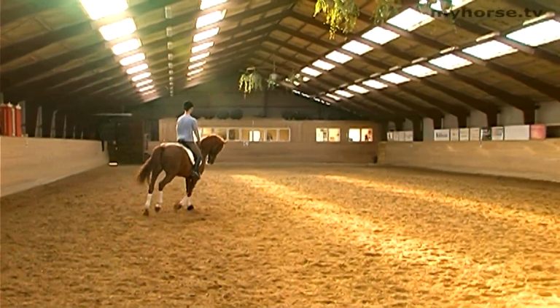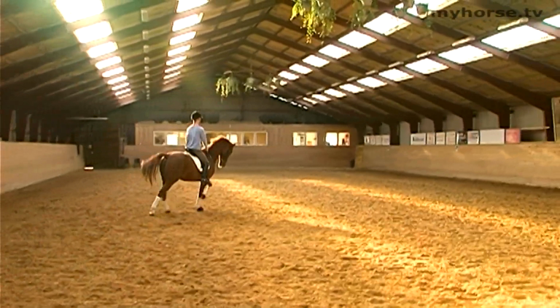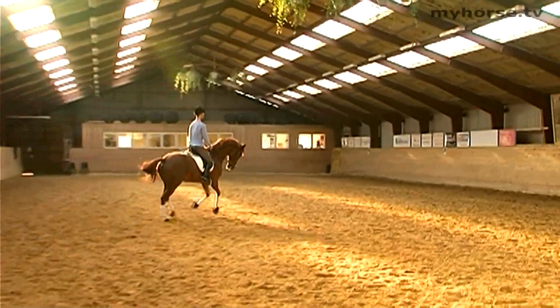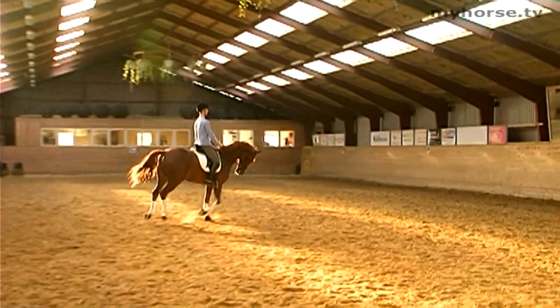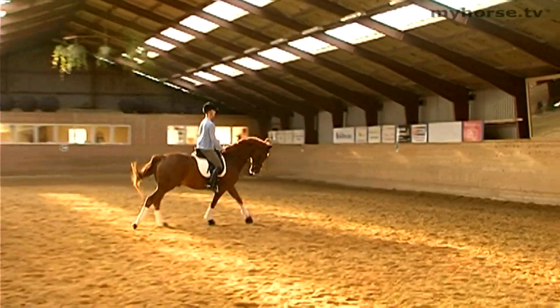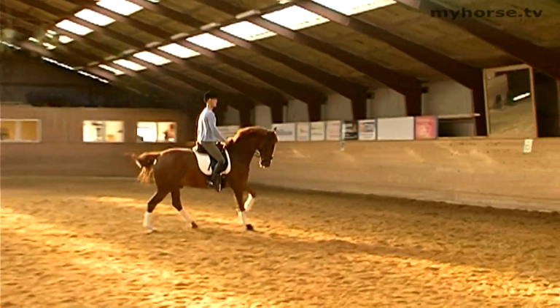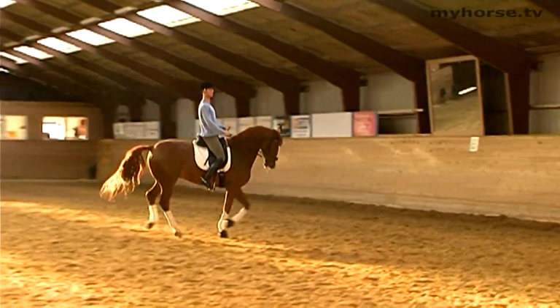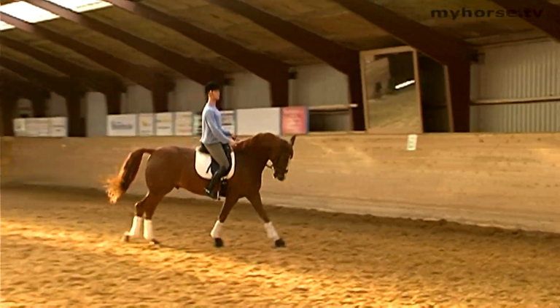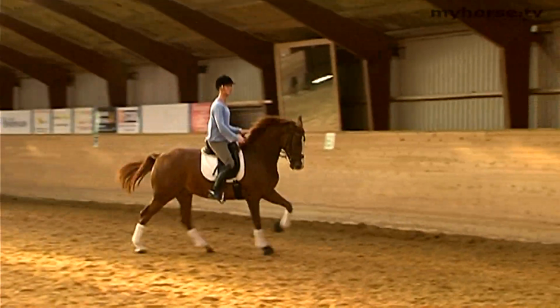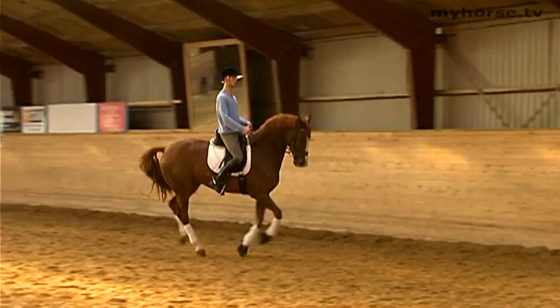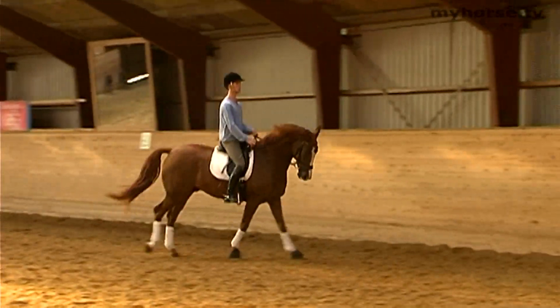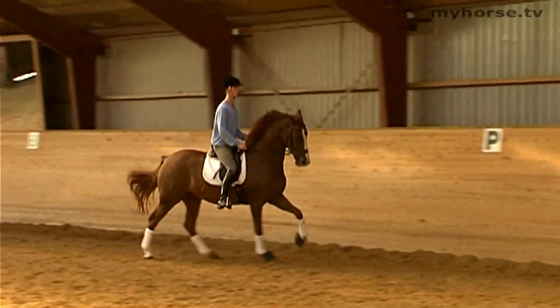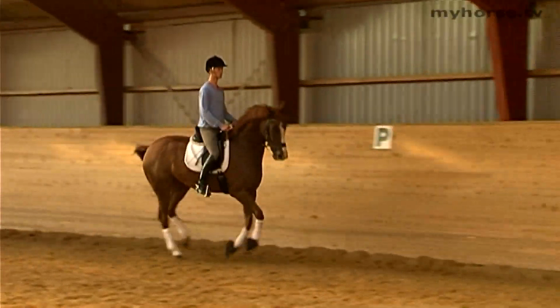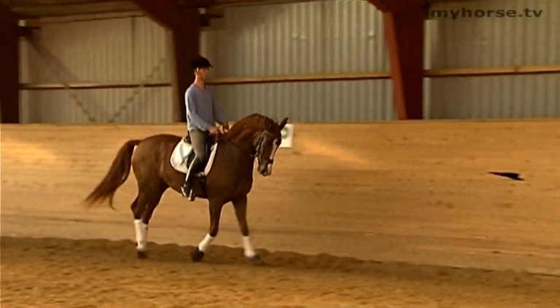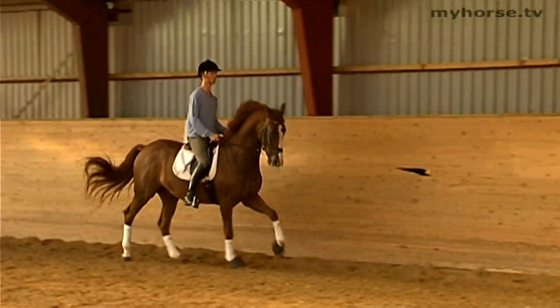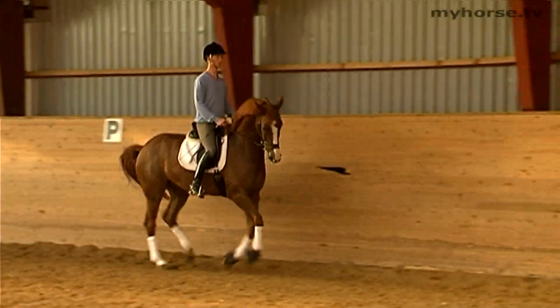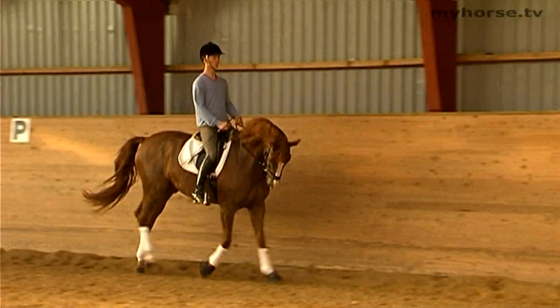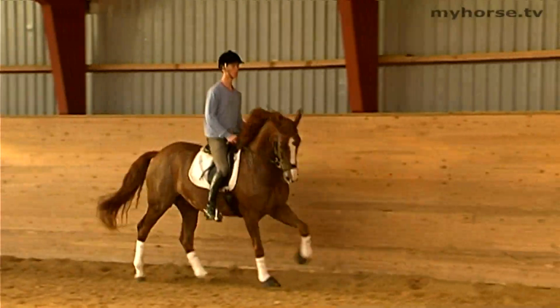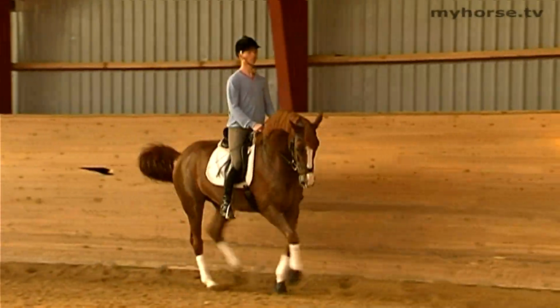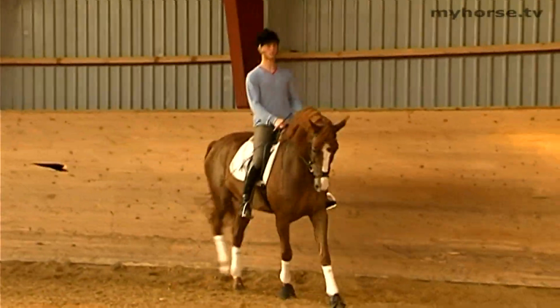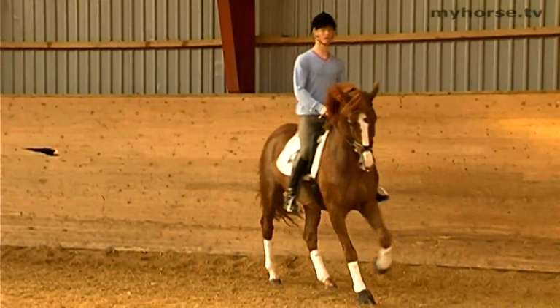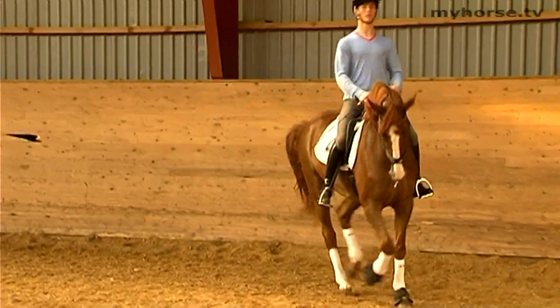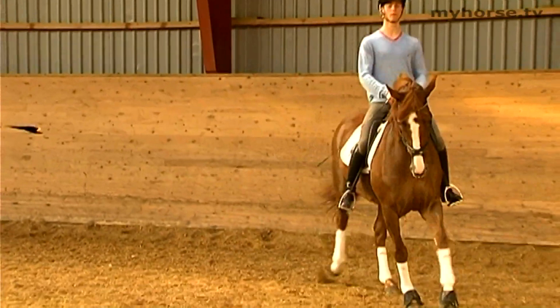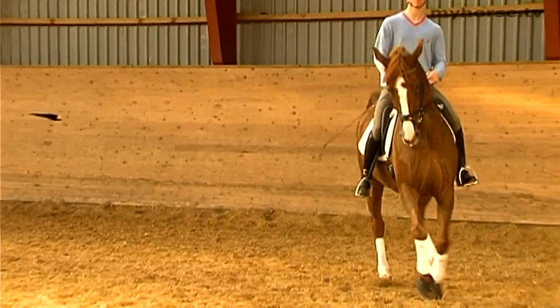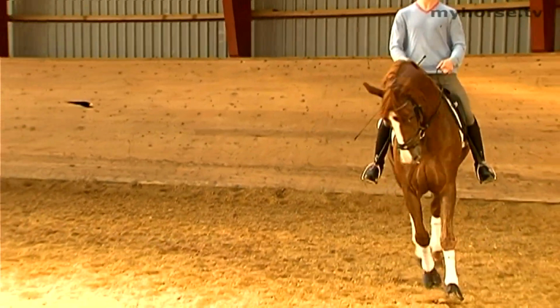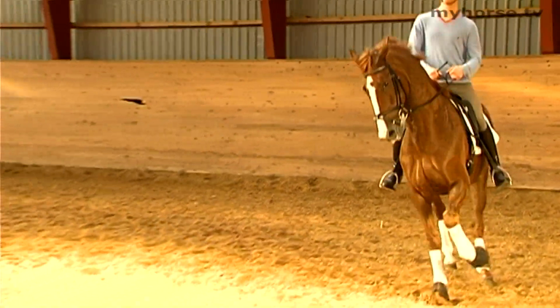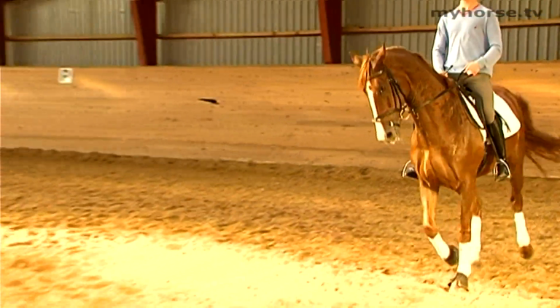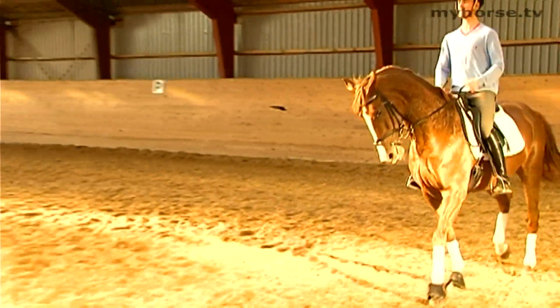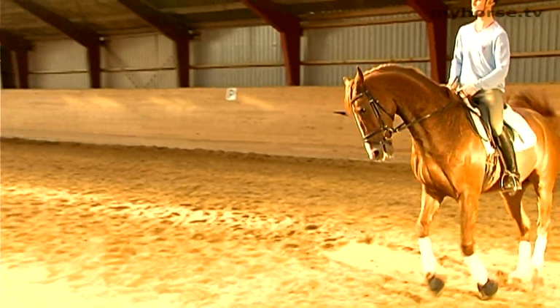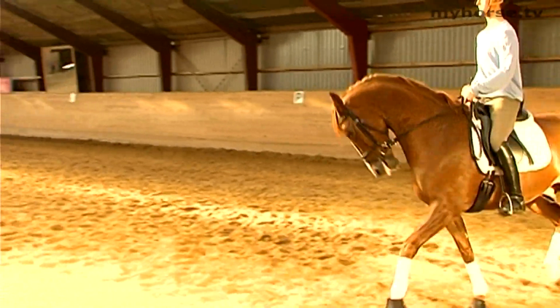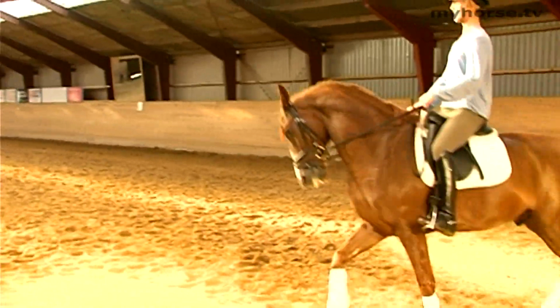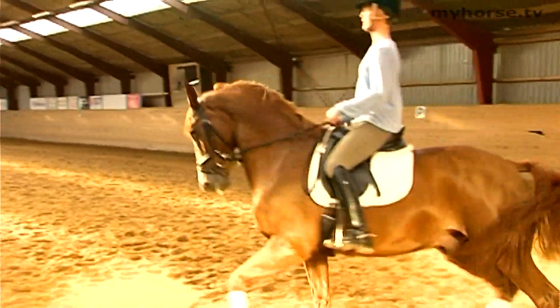In the L8 dressage programs, you see this exercise followed by either a transition into trot or walk, hereafter a canter depart into the correct canter. In the MB classes, you see this exercise on a curved track followed by a flying change.